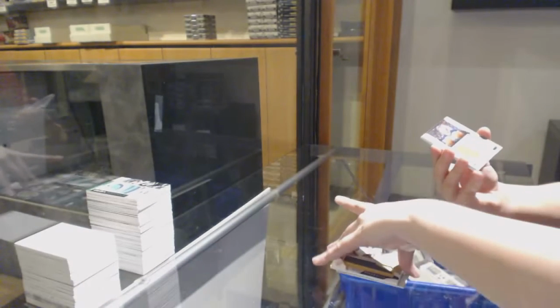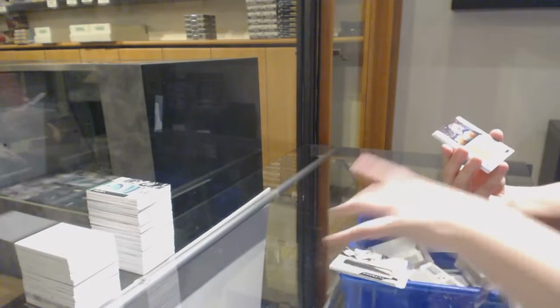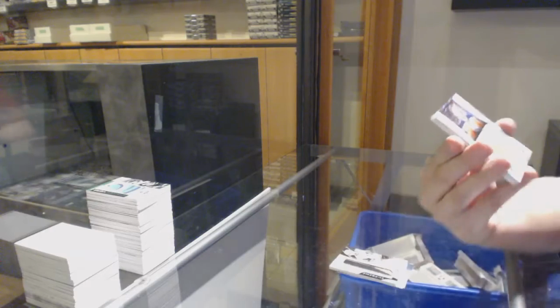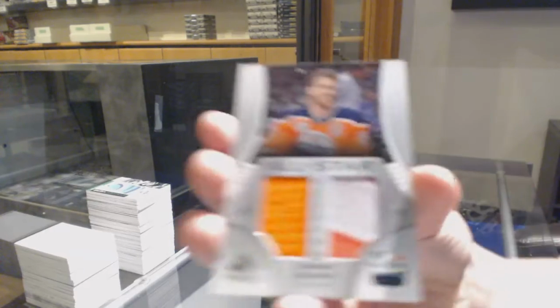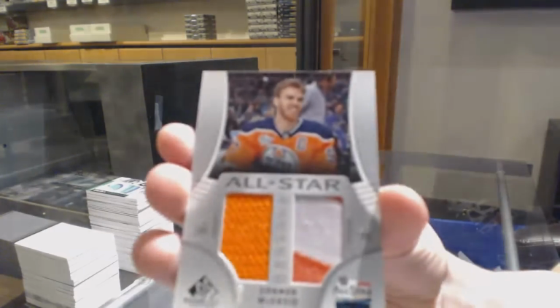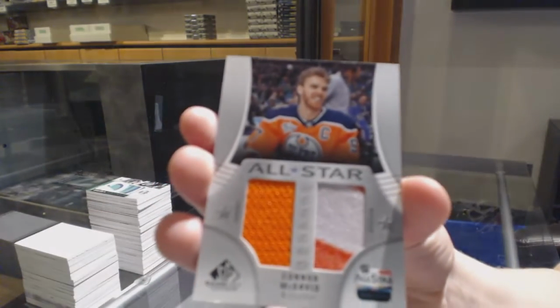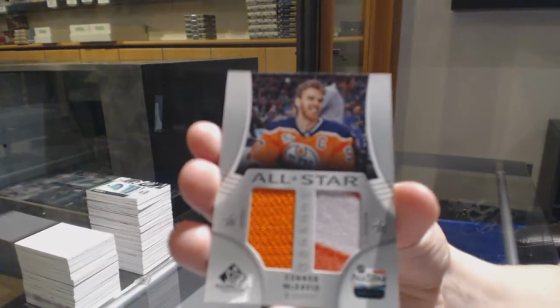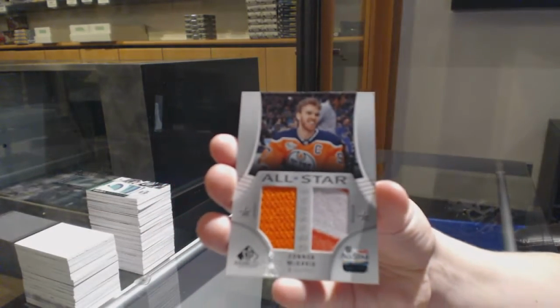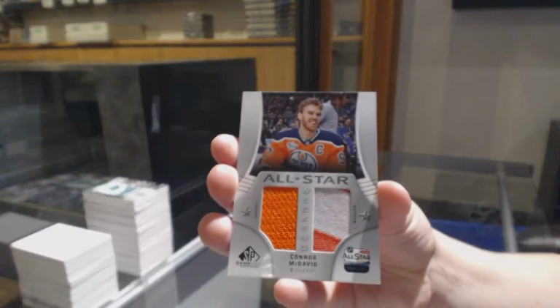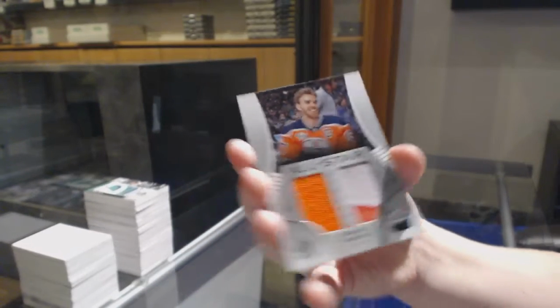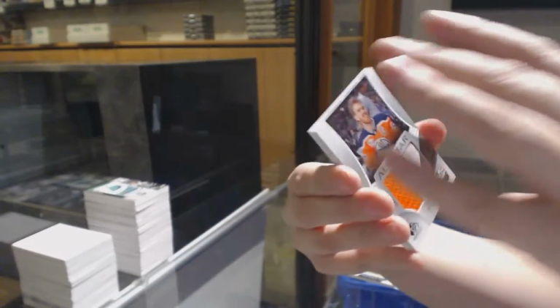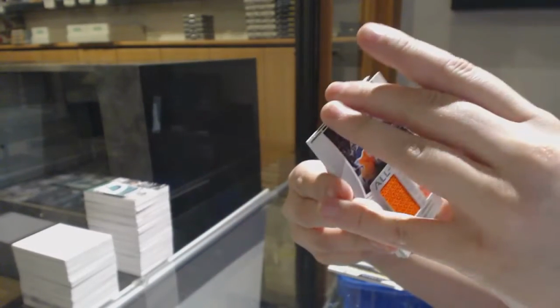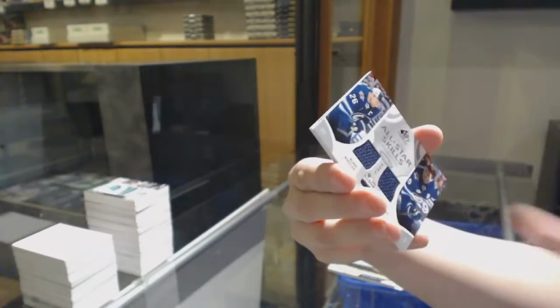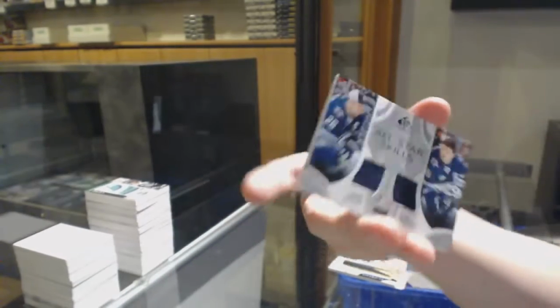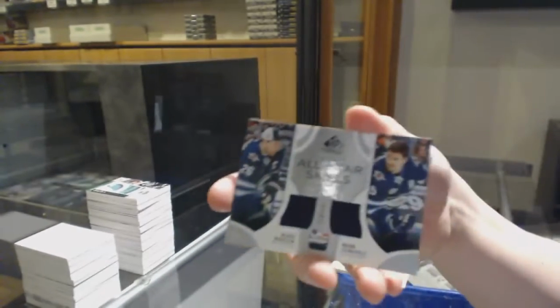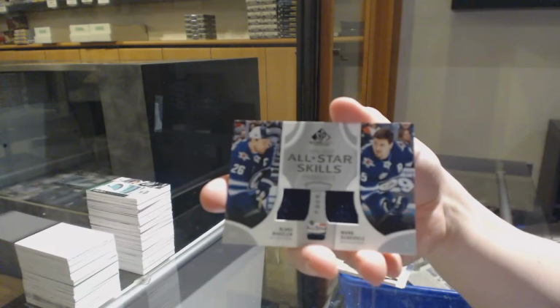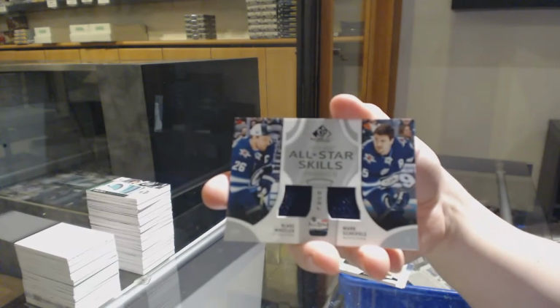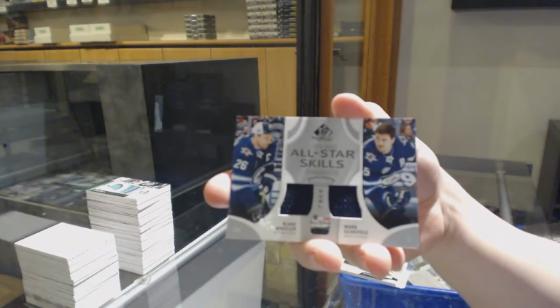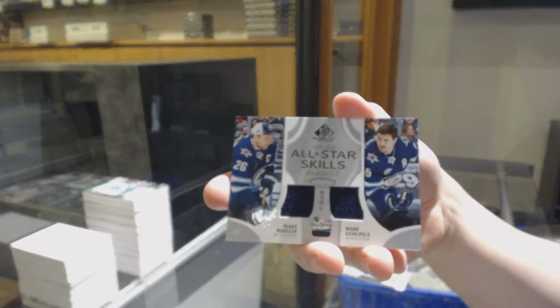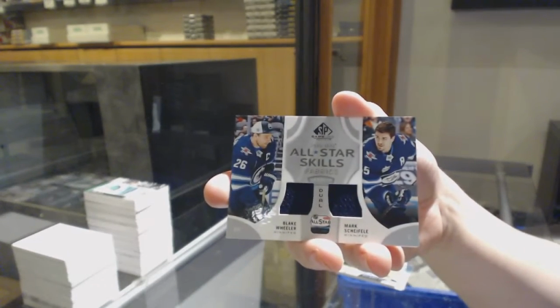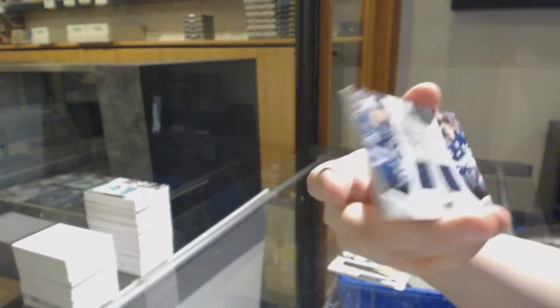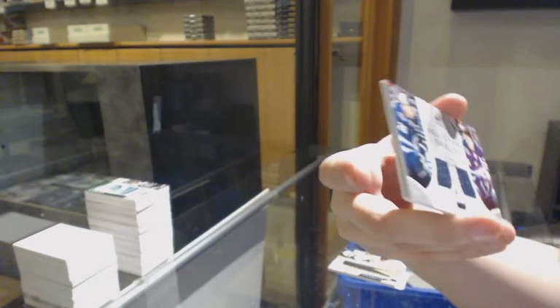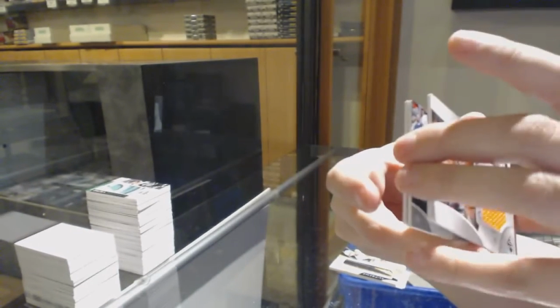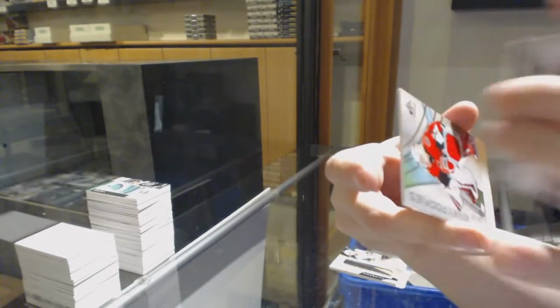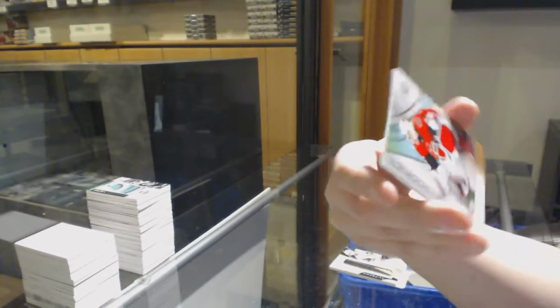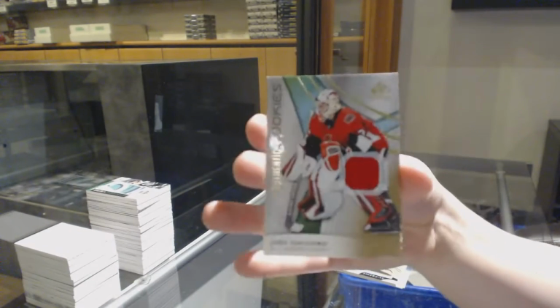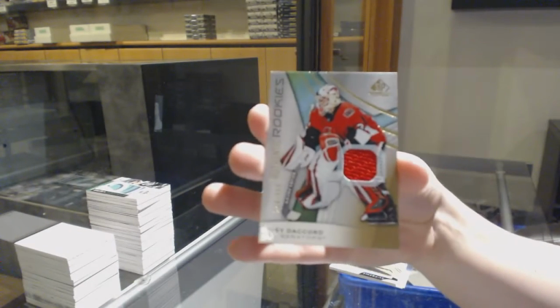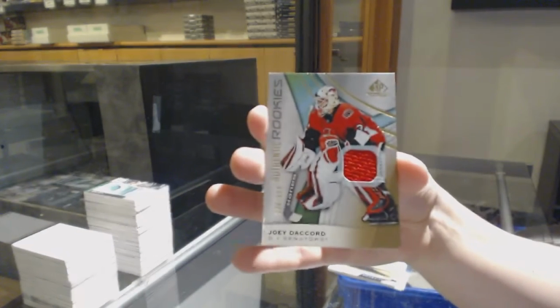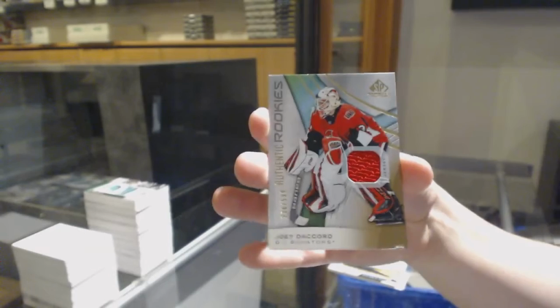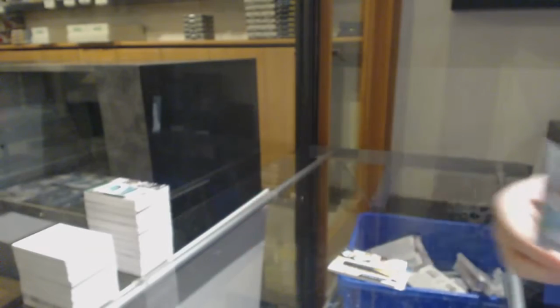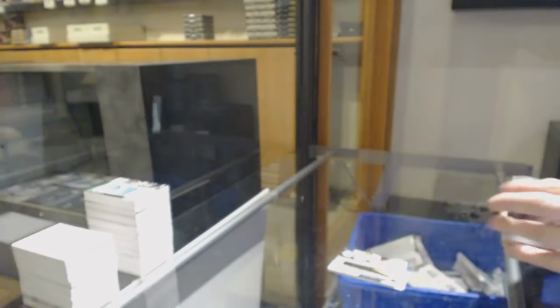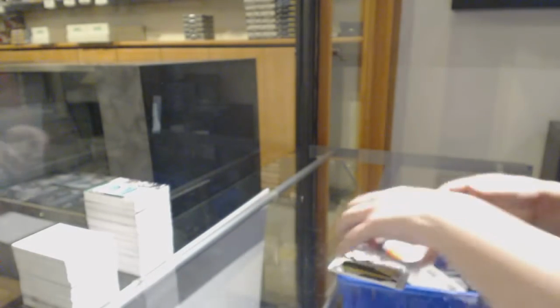All-Star Weekend jersey banner for Edmonton, Connor McDavid. All-Star Skills Fabrics dual jersey, Blake Wheeler and Mark Scheifele for Winnipeg. And Joey Daccord, rookie jersey for Ottawa.